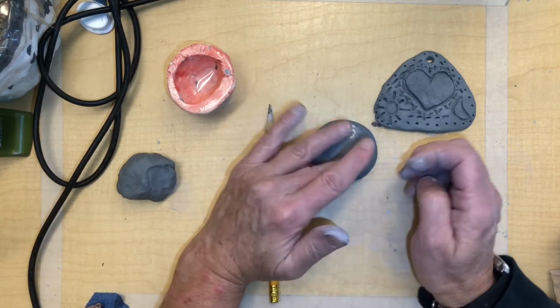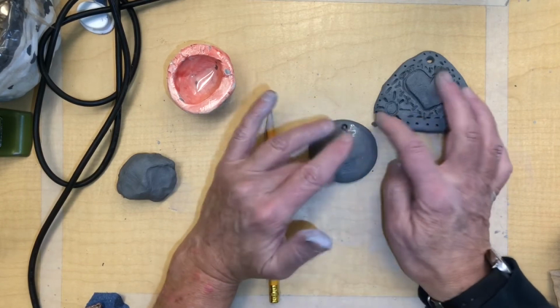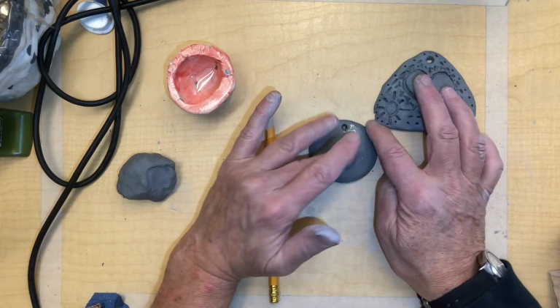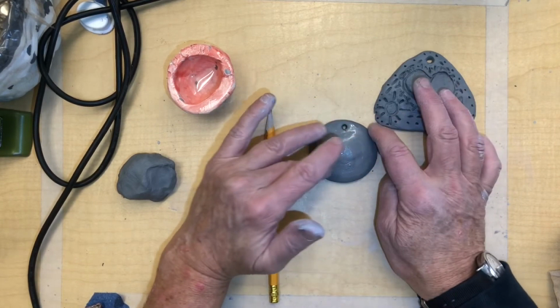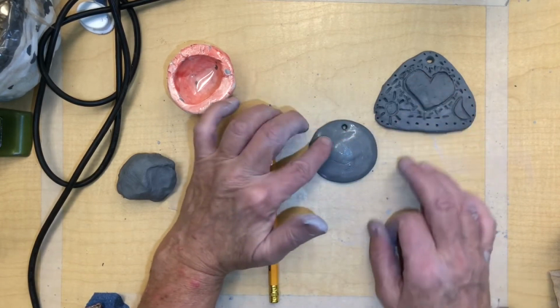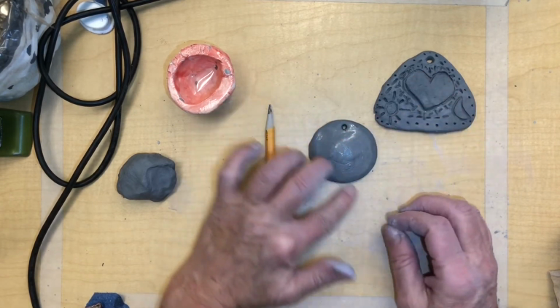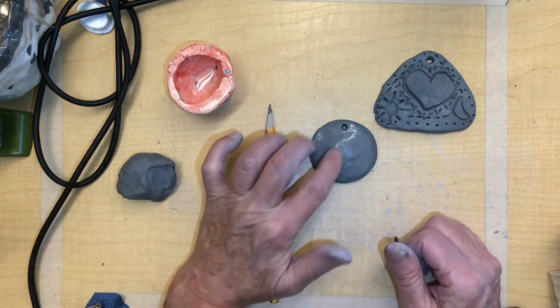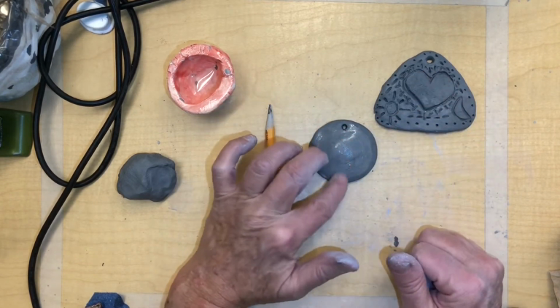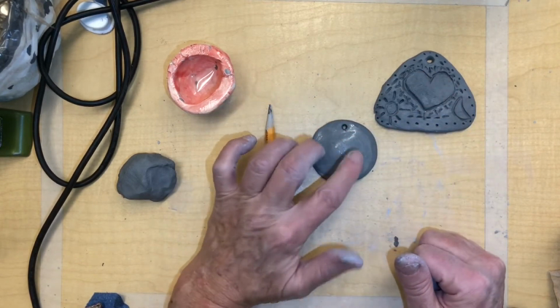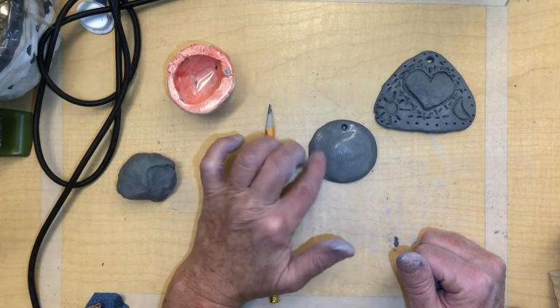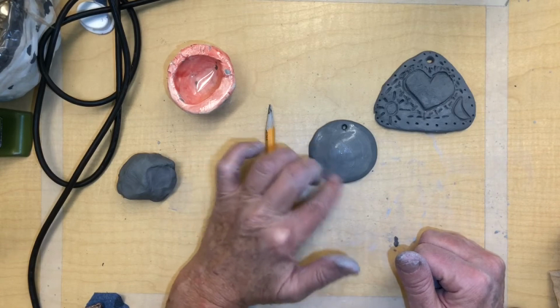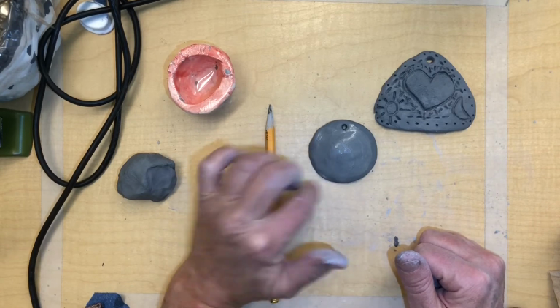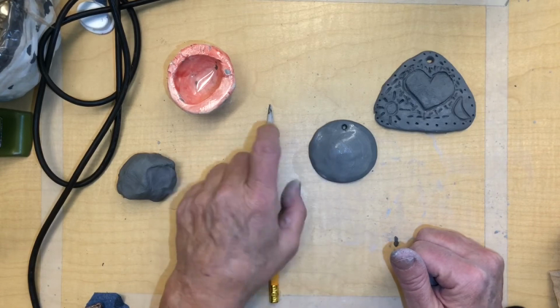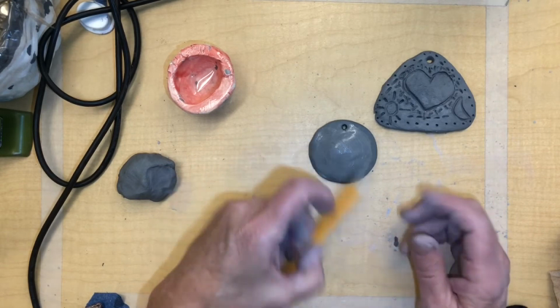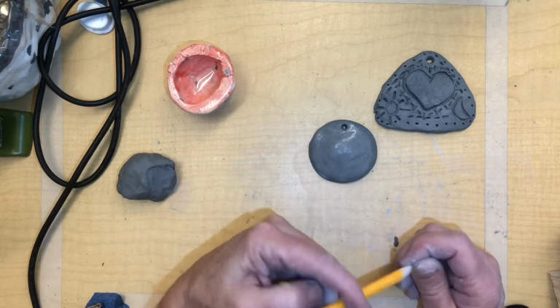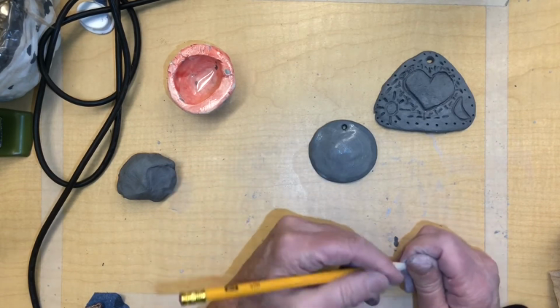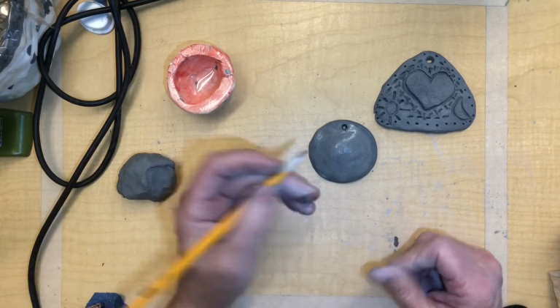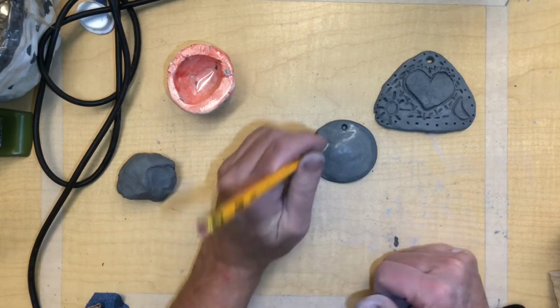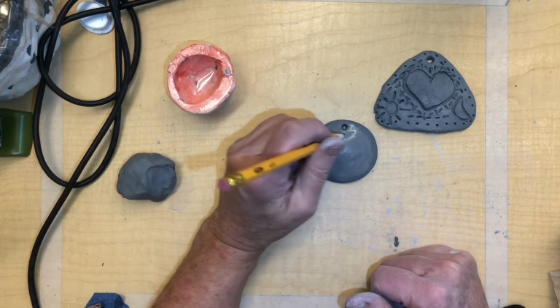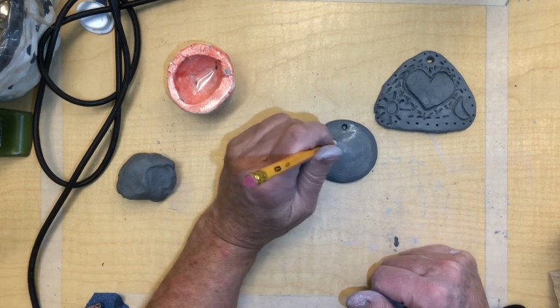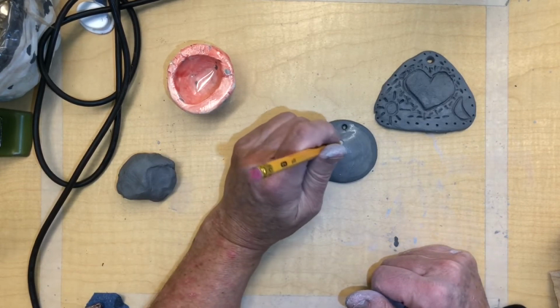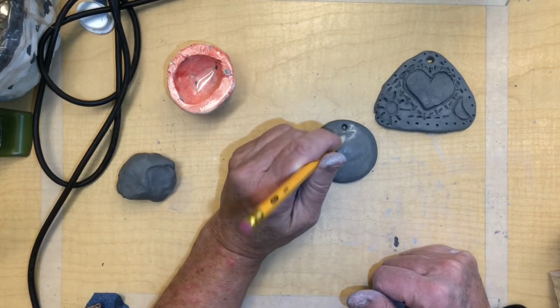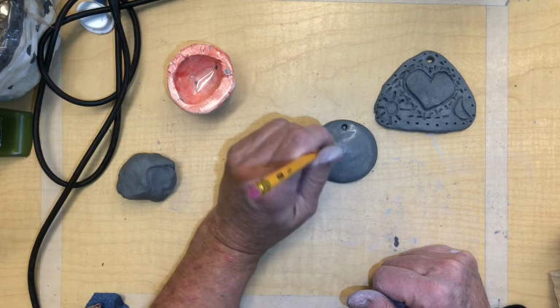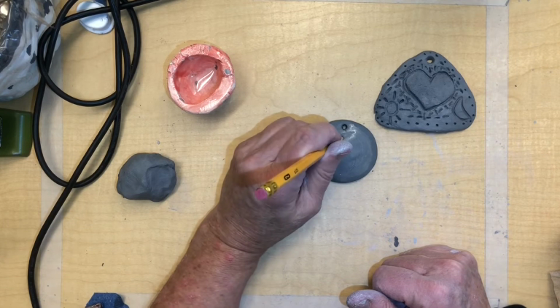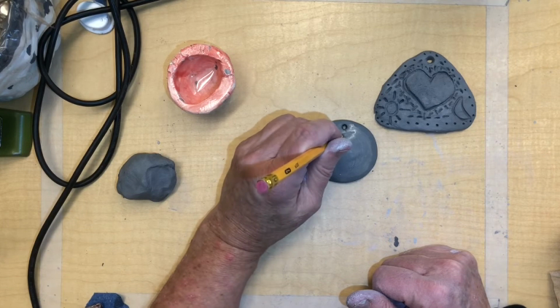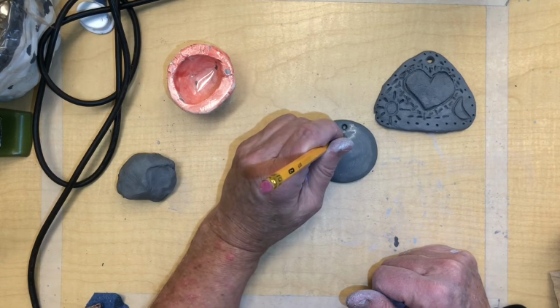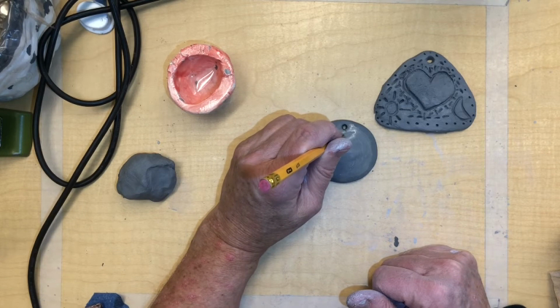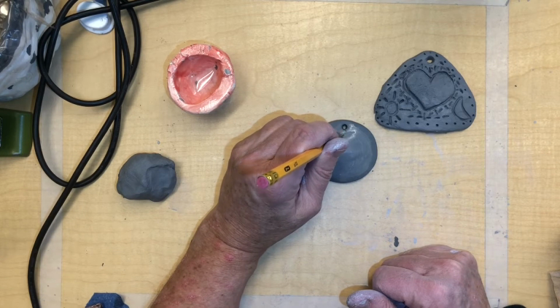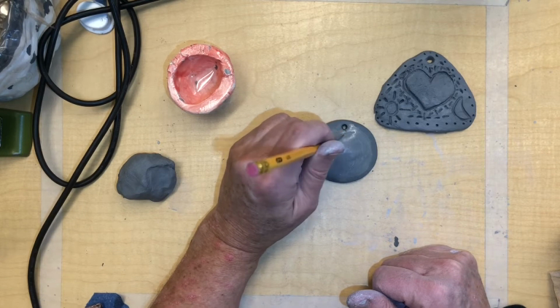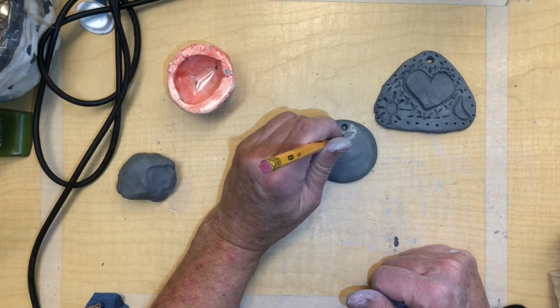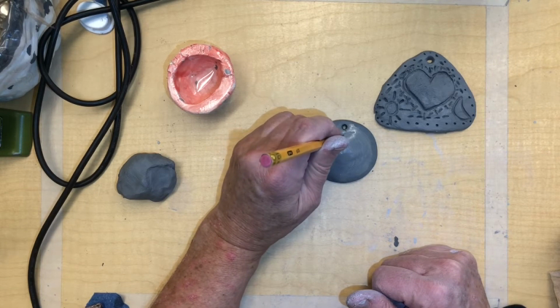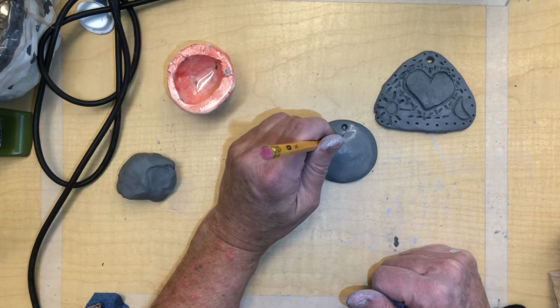So I want a symbol — a symbol is like a heart is the symbol for love. You can do all kinds of symbols. My symbol is going to be a little house, and this is going to be a symbol for my home.